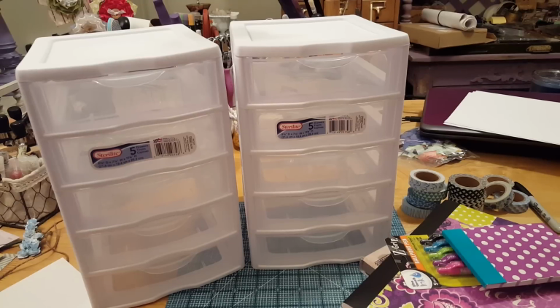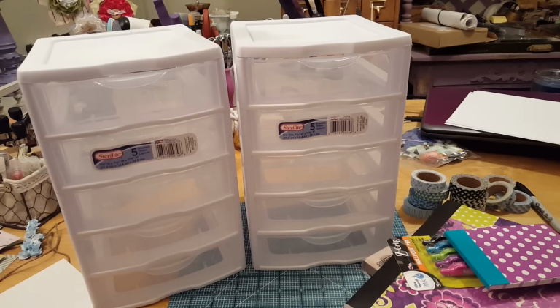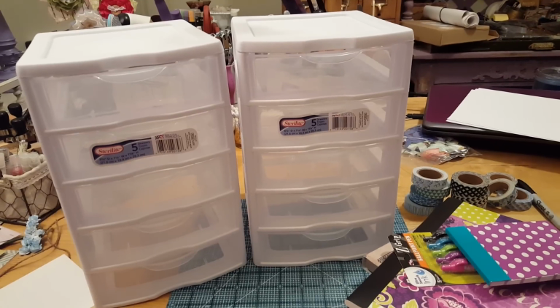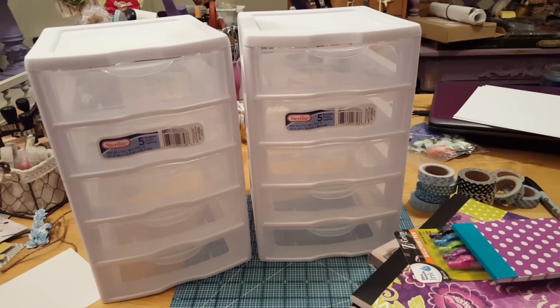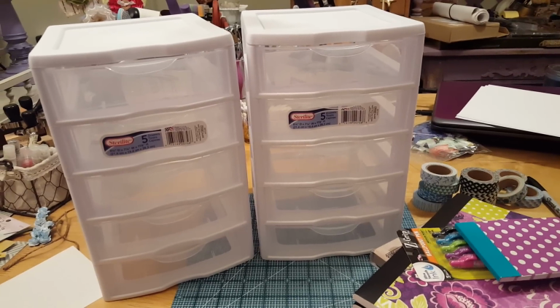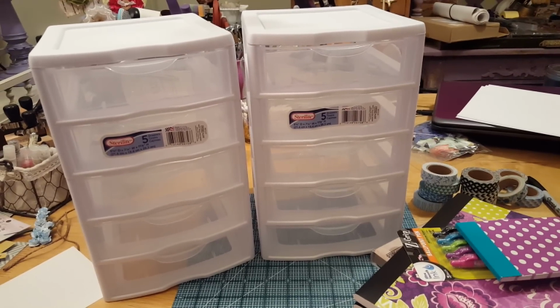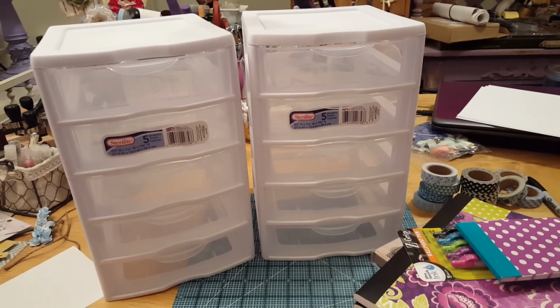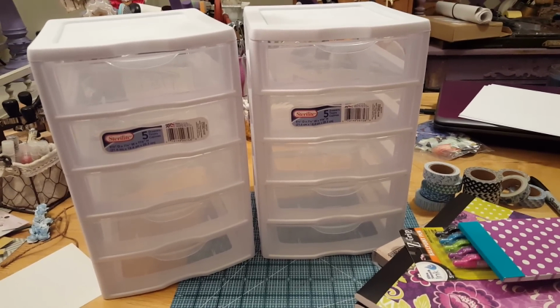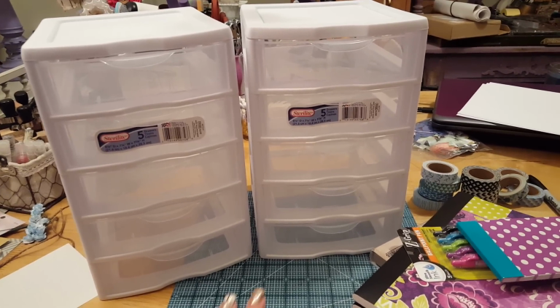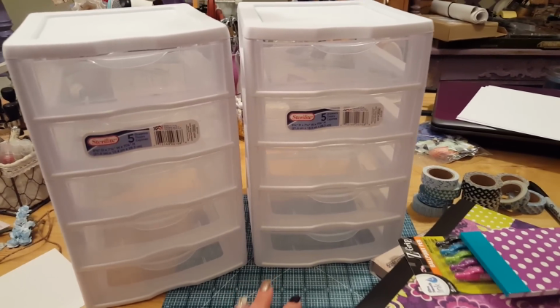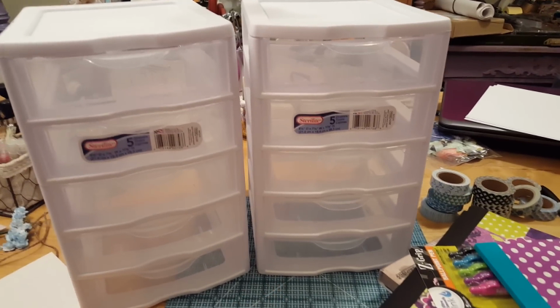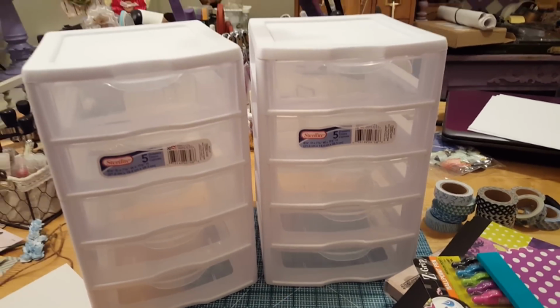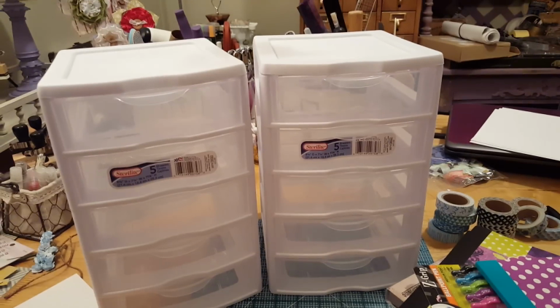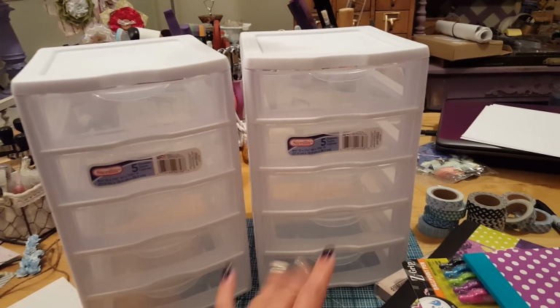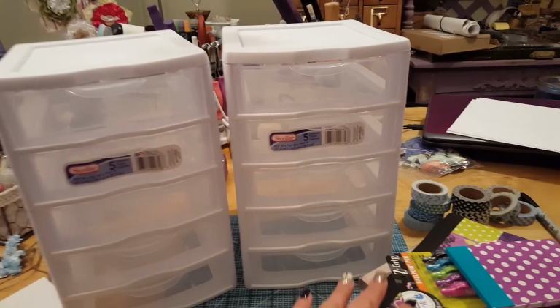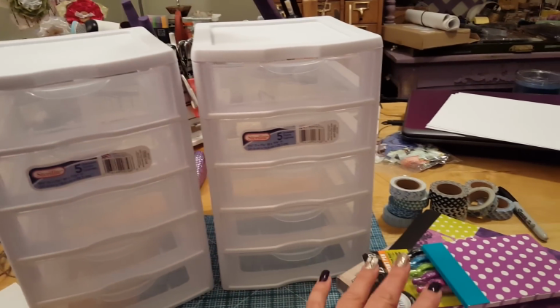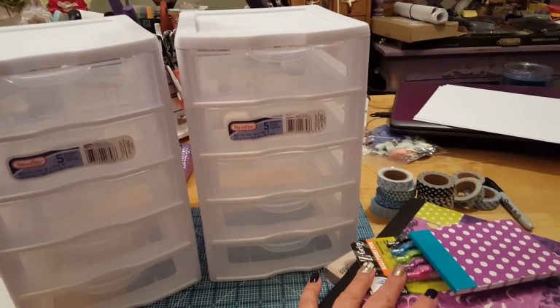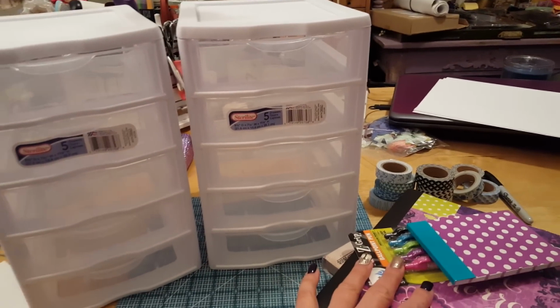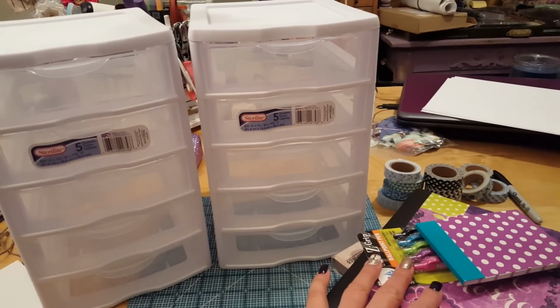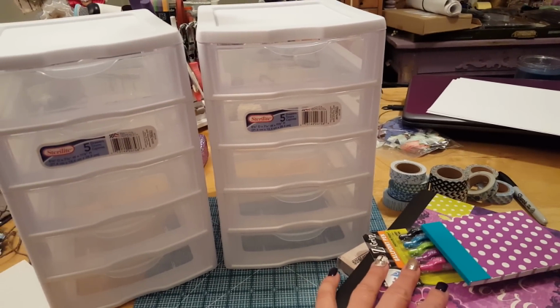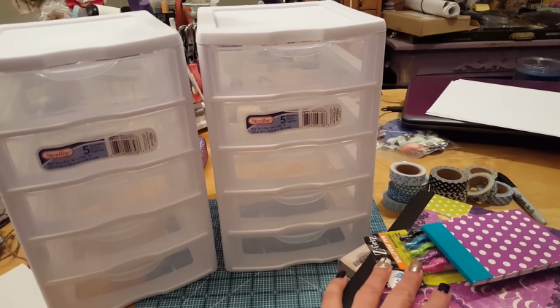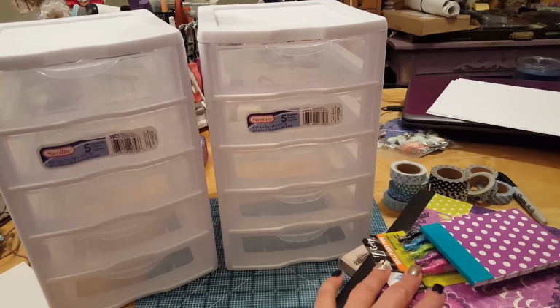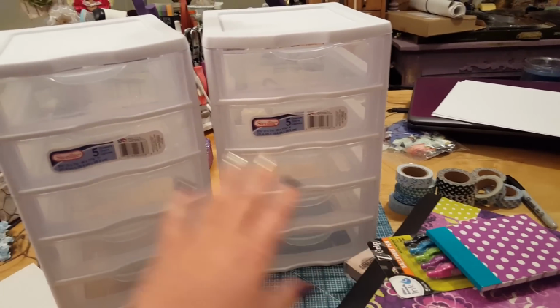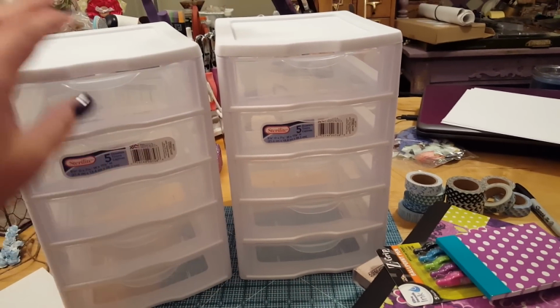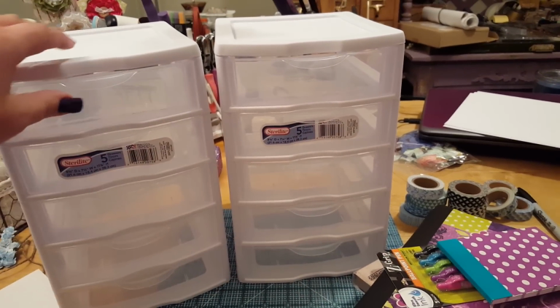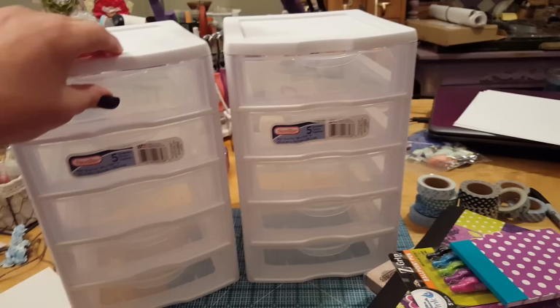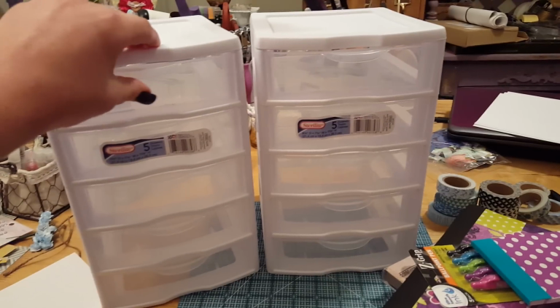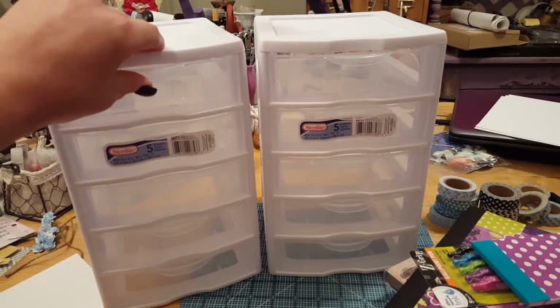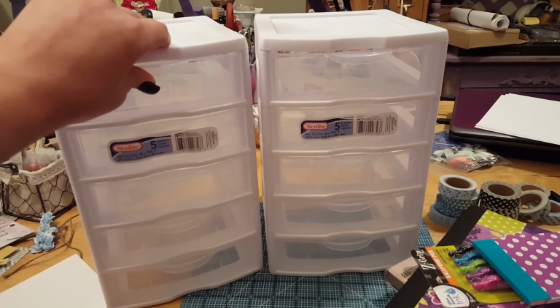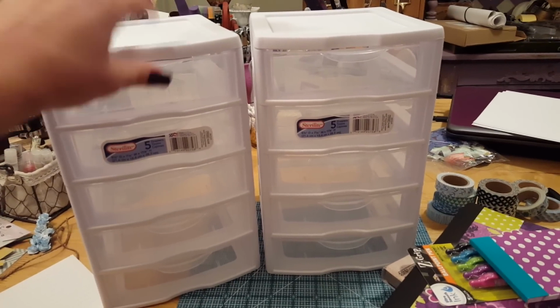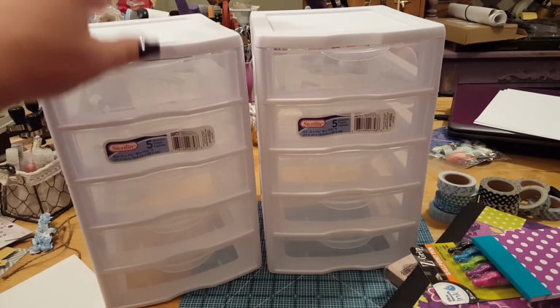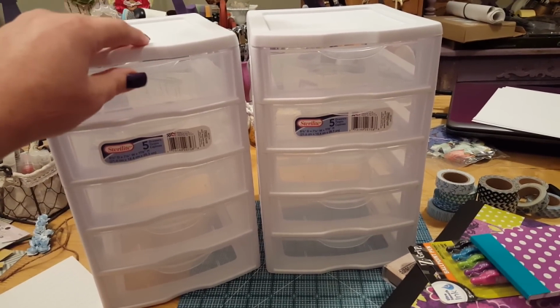Hey everybody, this is Abbey with Scrappin' Abbey. I'm doing this from my phone, so pardon all the shakiness. I just want to share a few things that I picked up yesterday when I was out shopping with my husband, before I start putting them away and getting things organized.